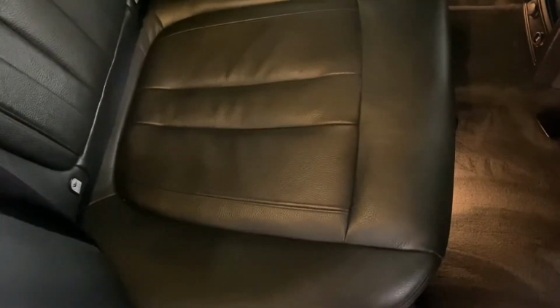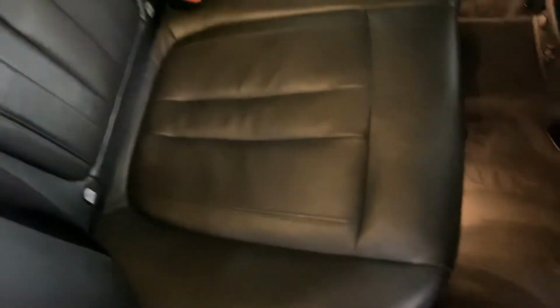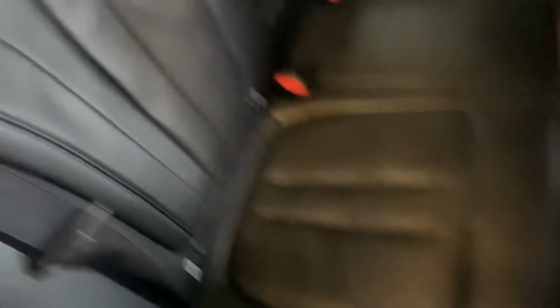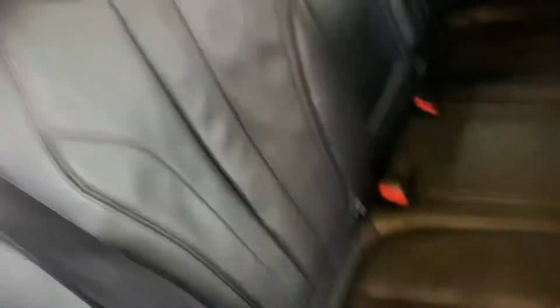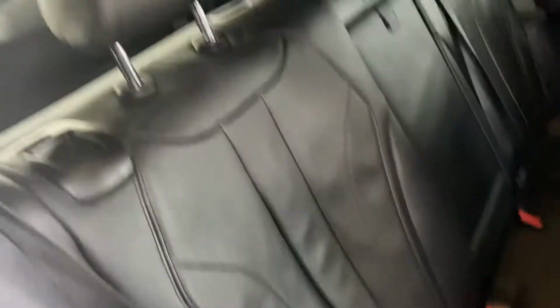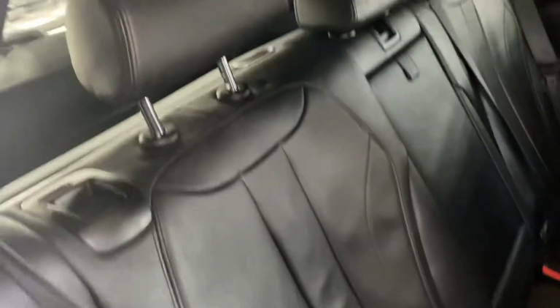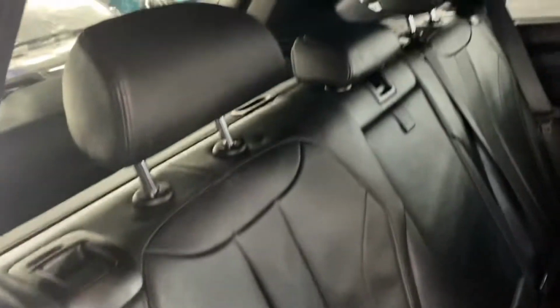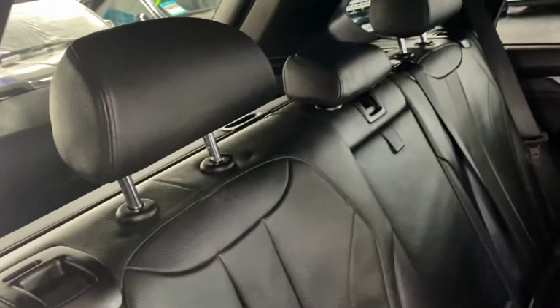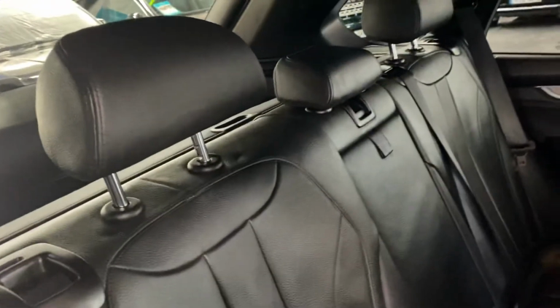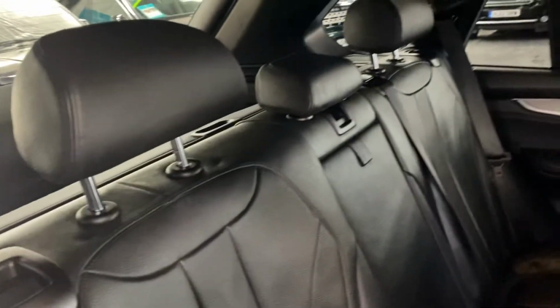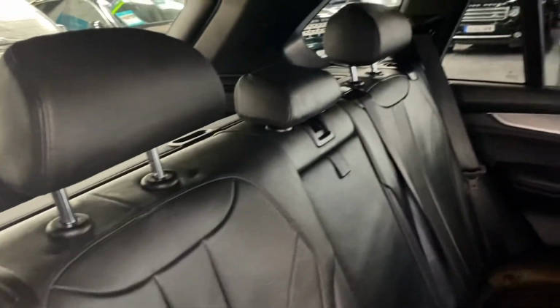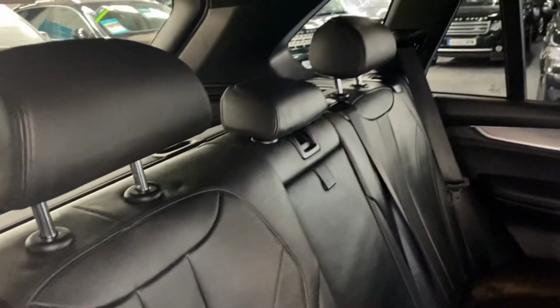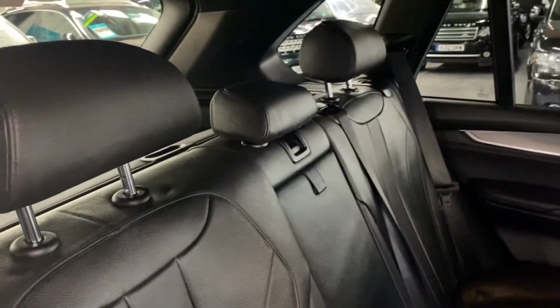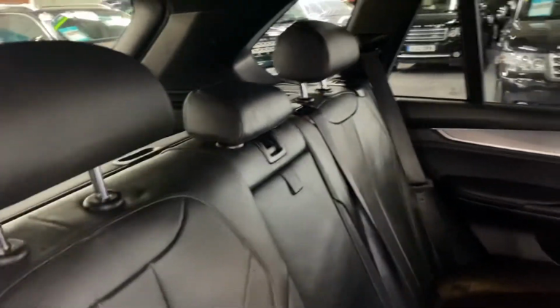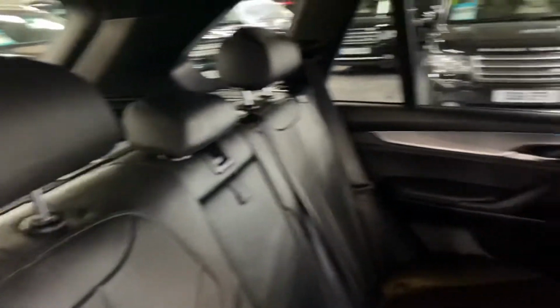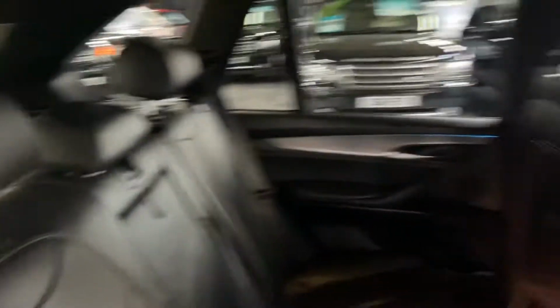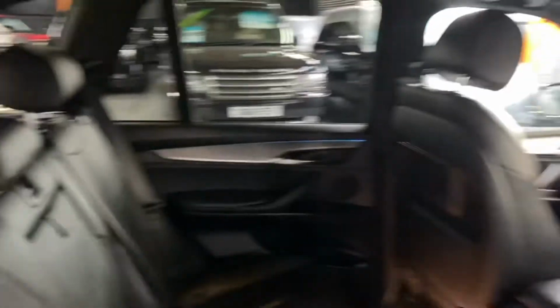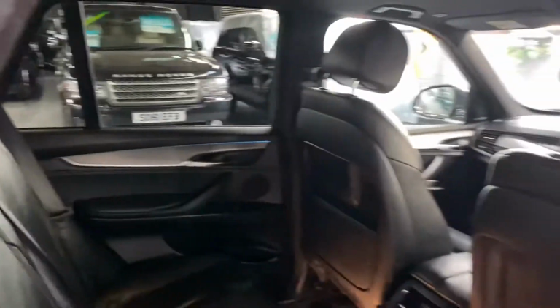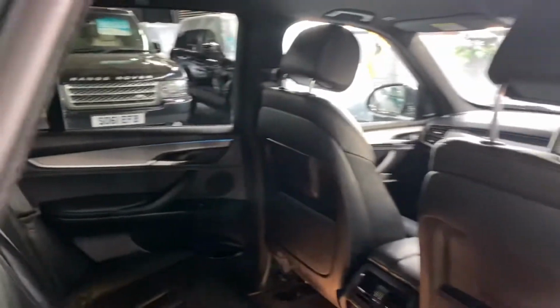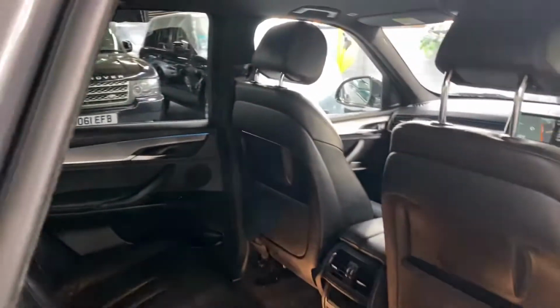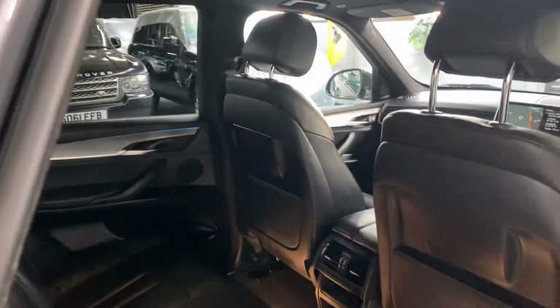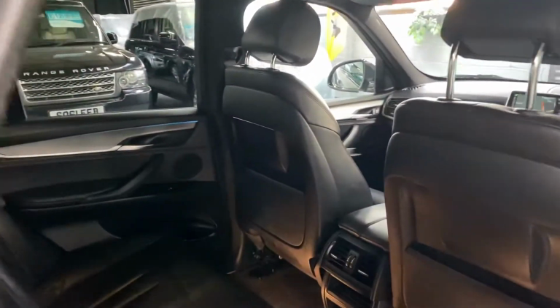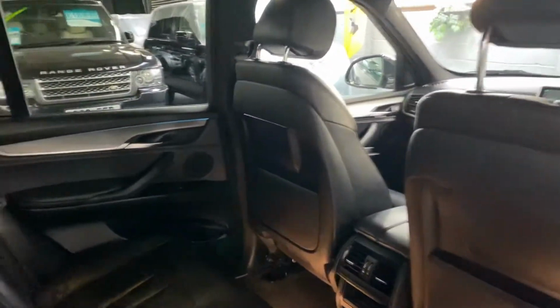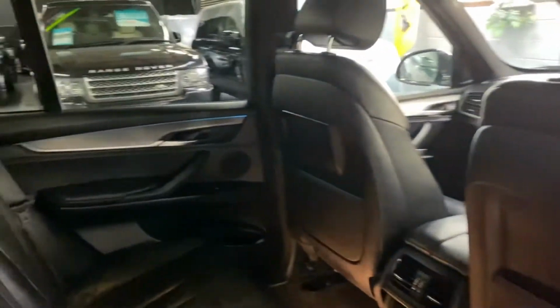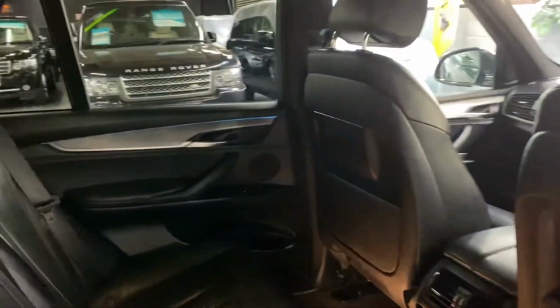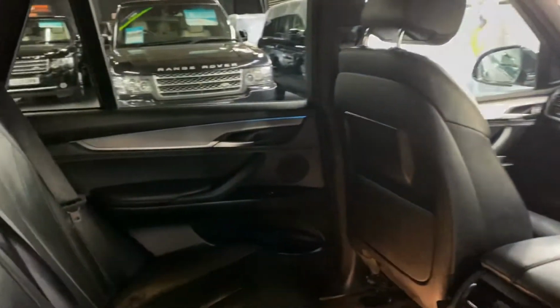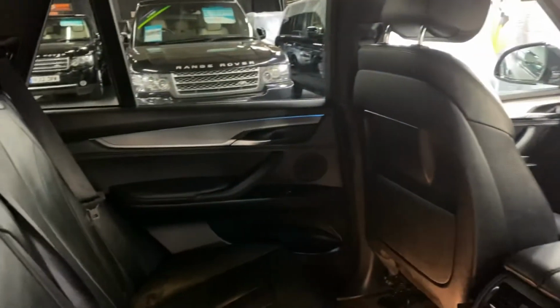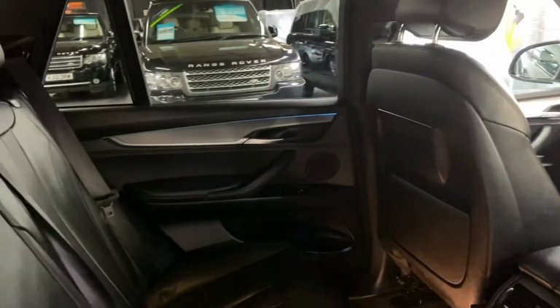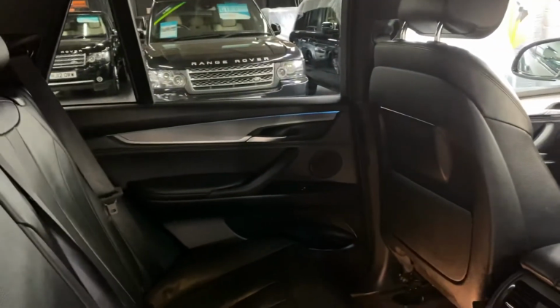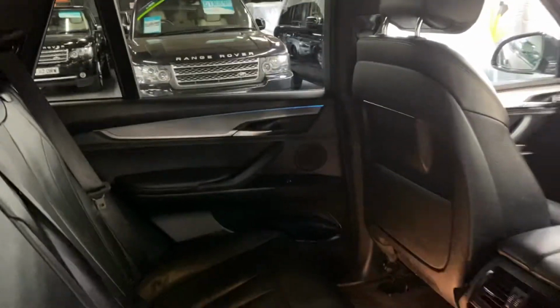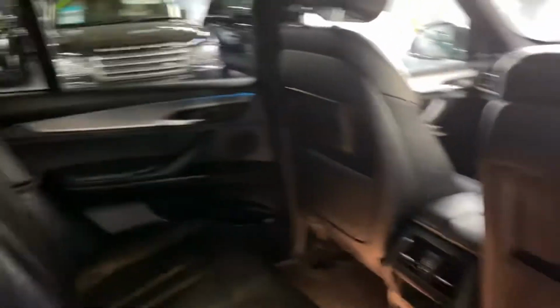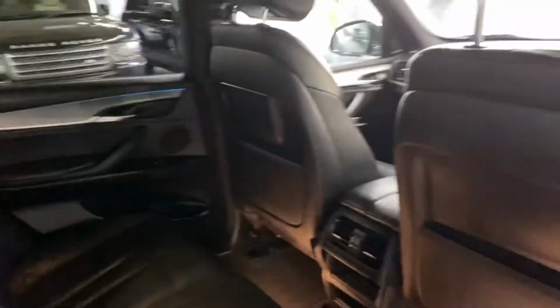Same story in the back — nice and clean and tidy. Isofix on the two outer rears as per usual, and again you can see the mood lighting just running across the top of the door cards.